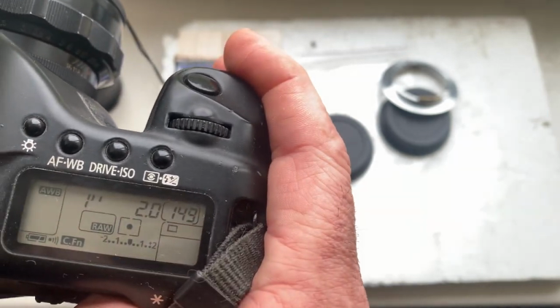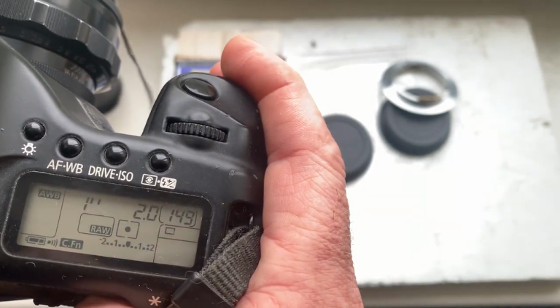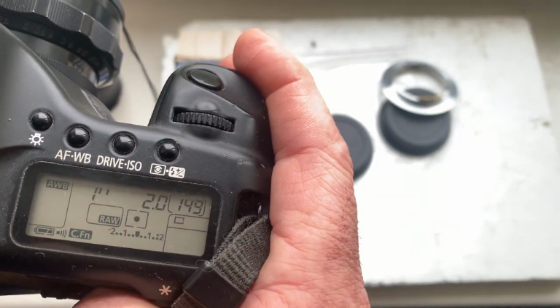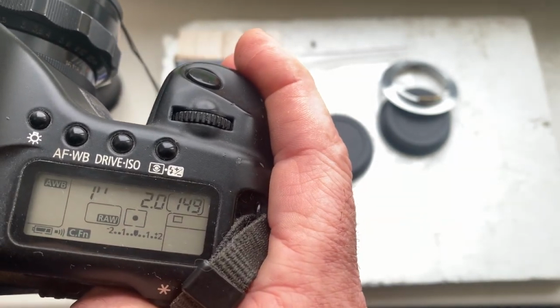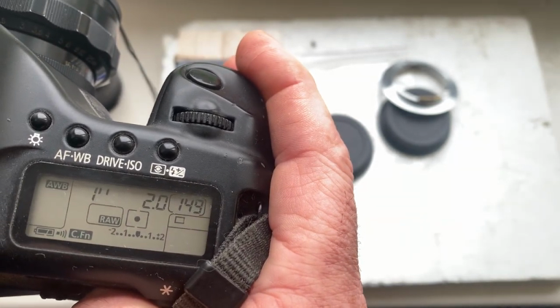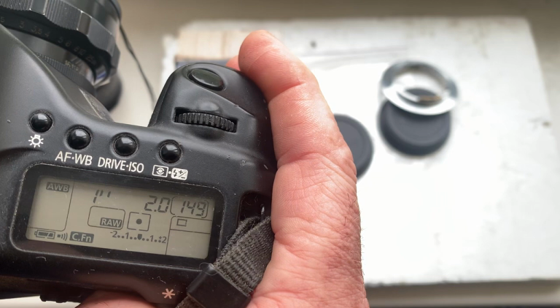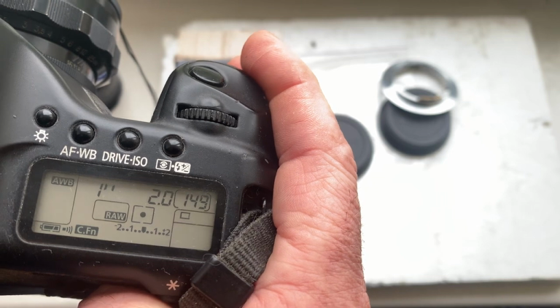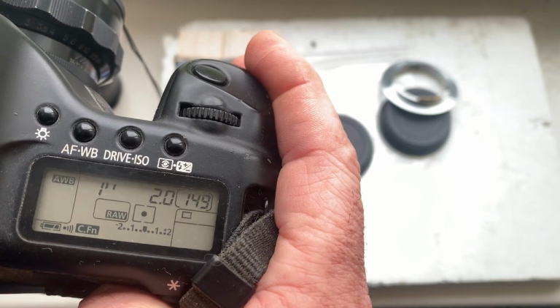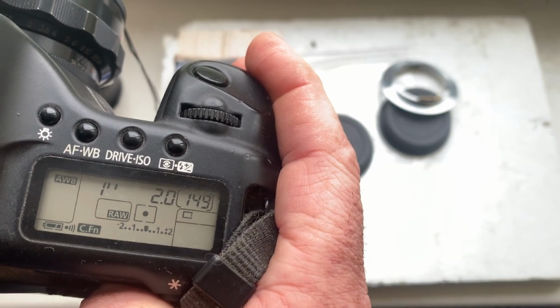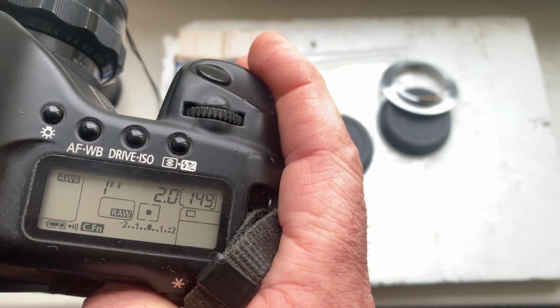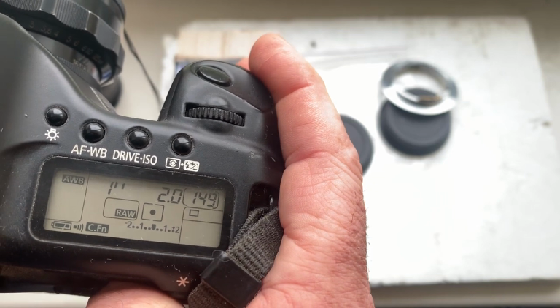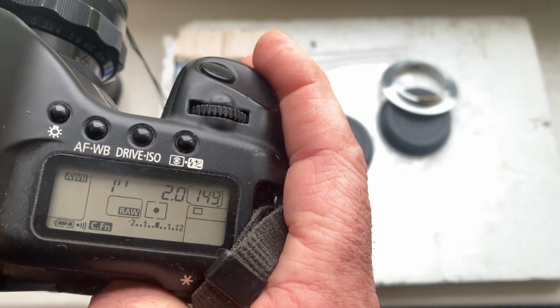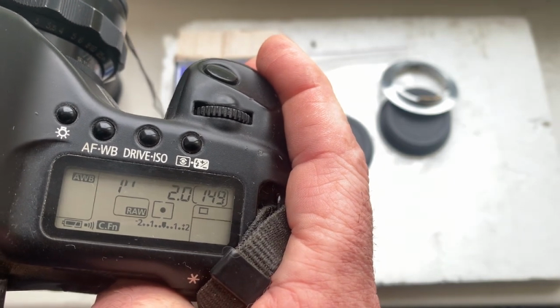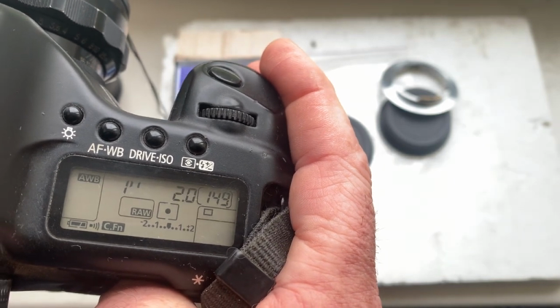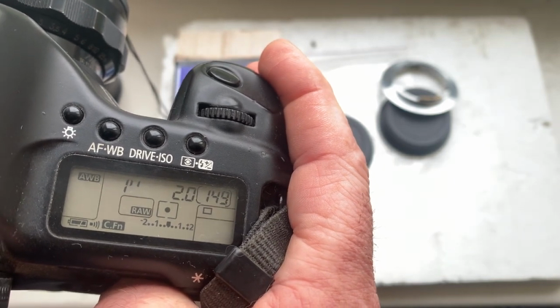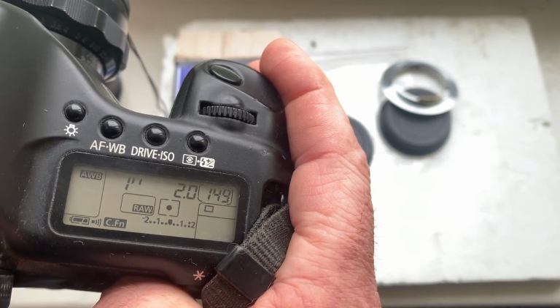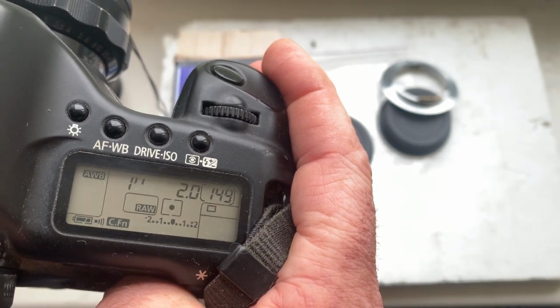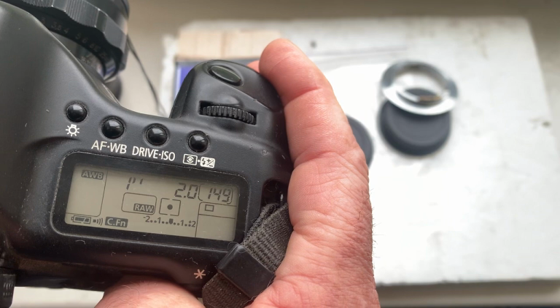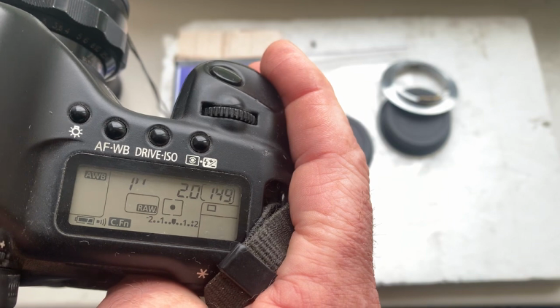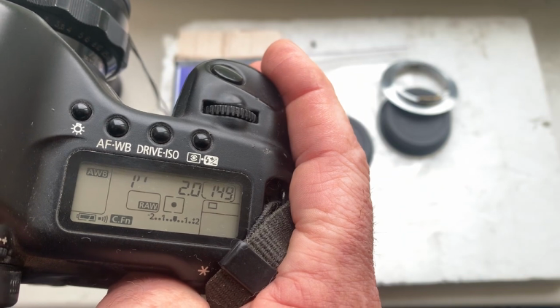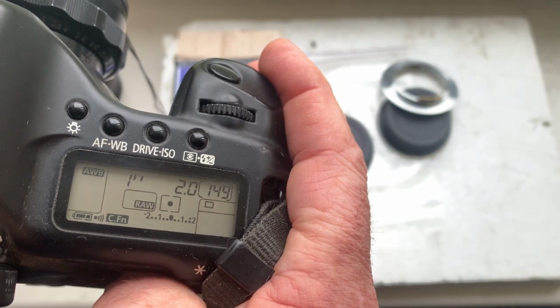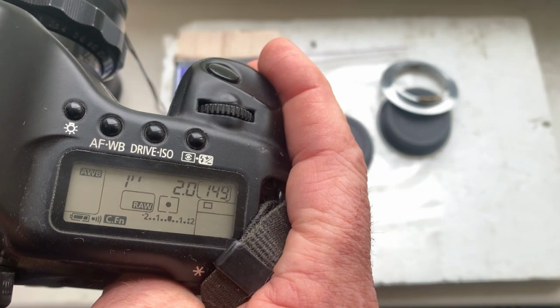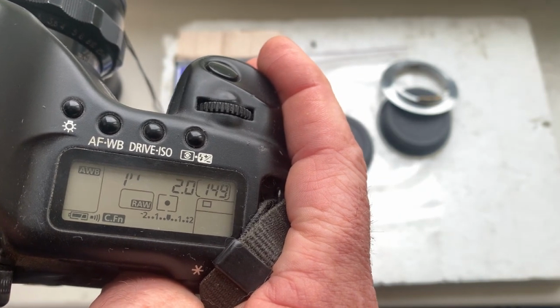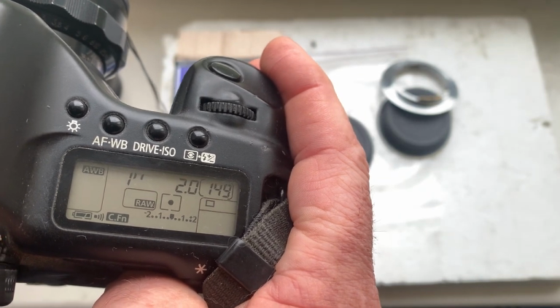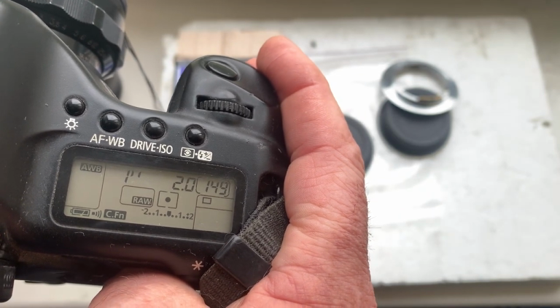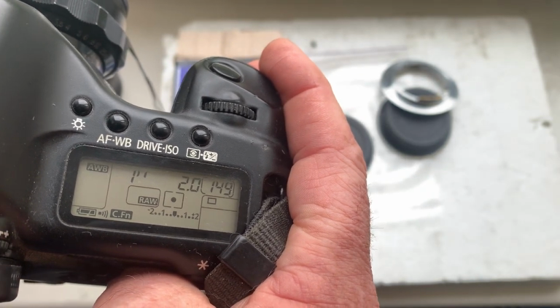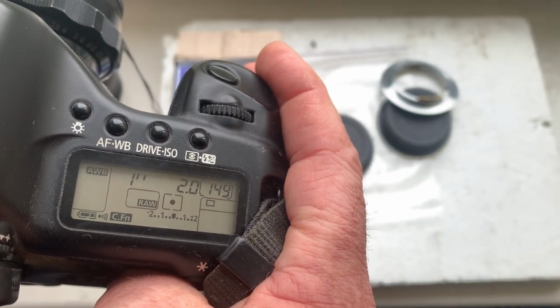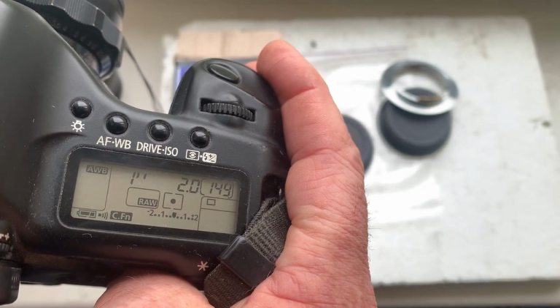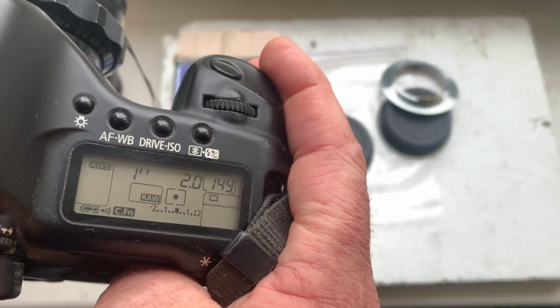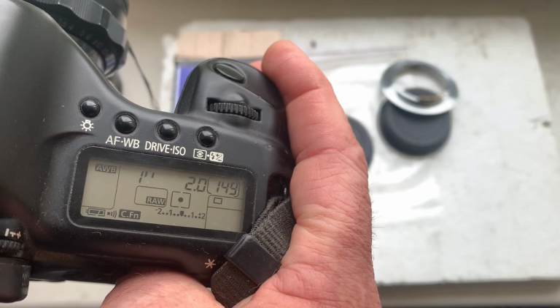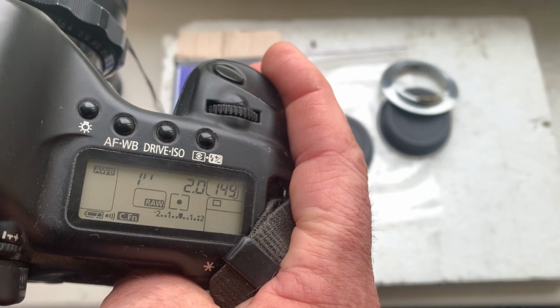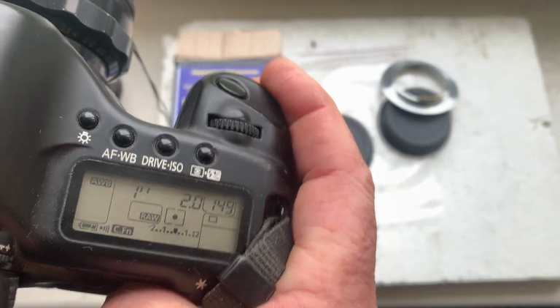This adapter is pre-programmed for your Helios 44-2: focal length is 58 millimeter, aperture 2.8 to 2.0, delay time to enter program mode is one second, focus strap mode is off.